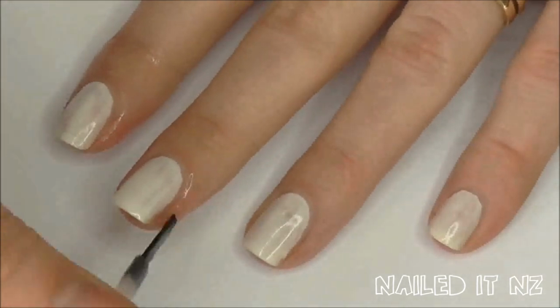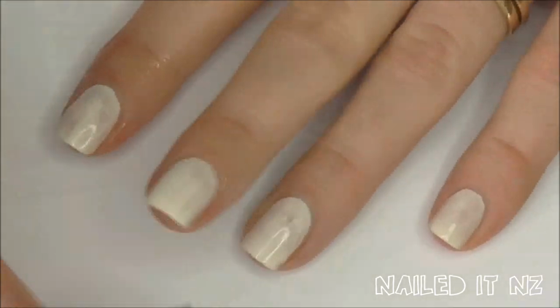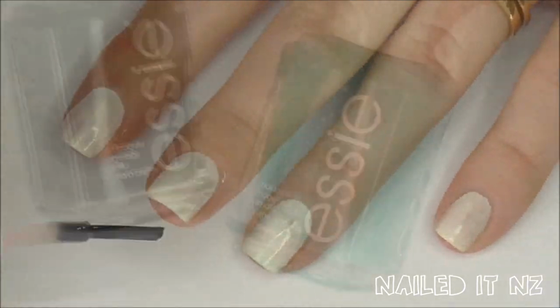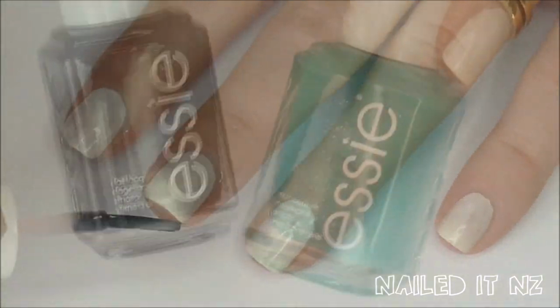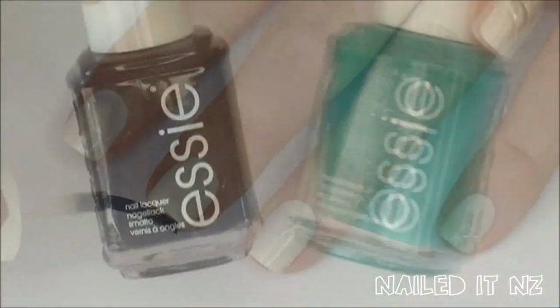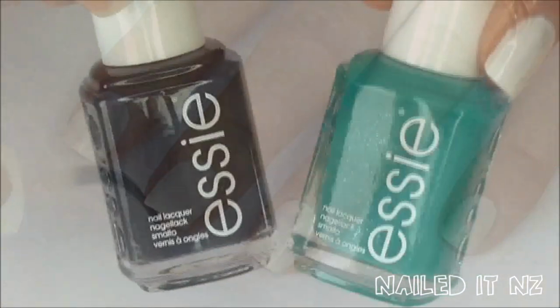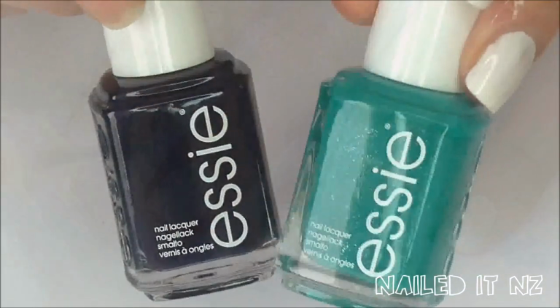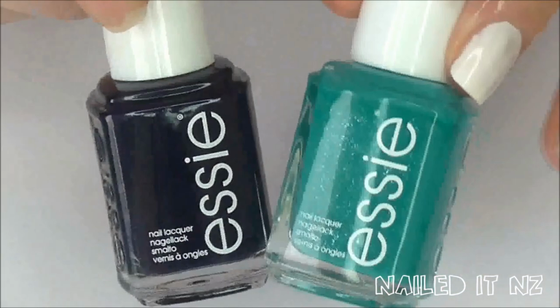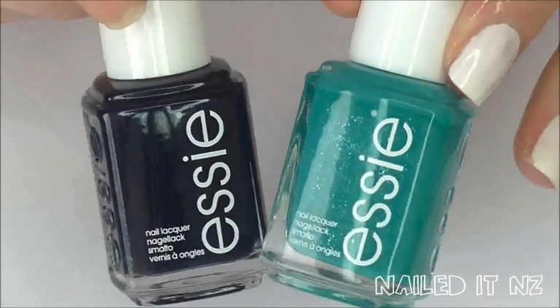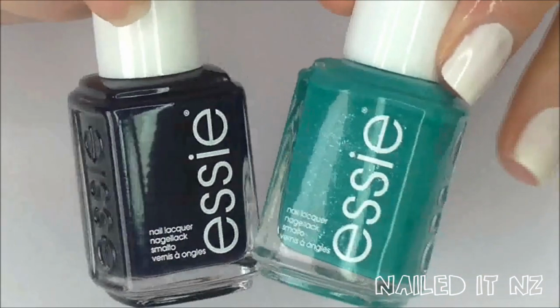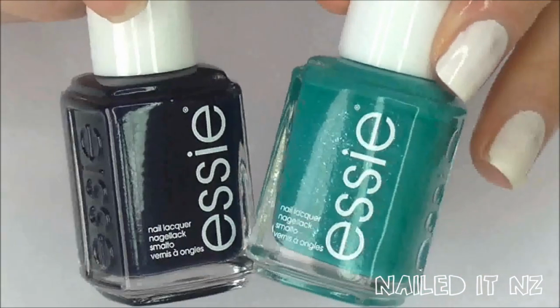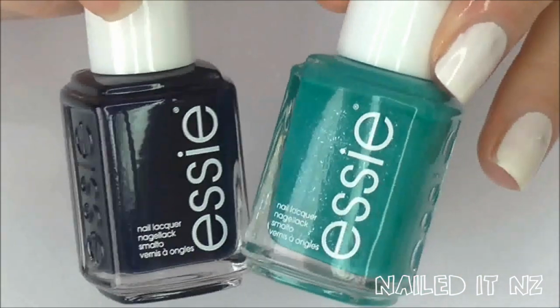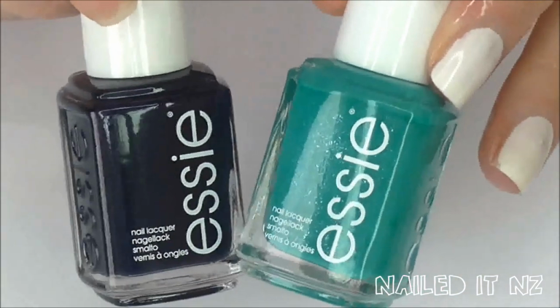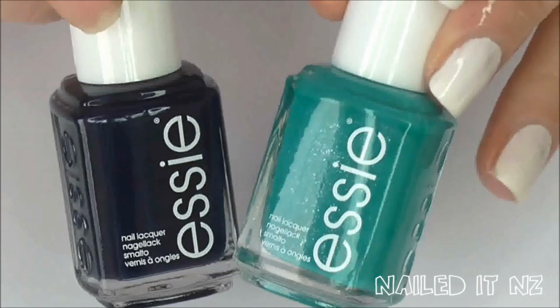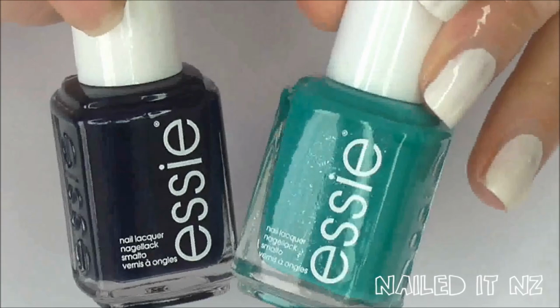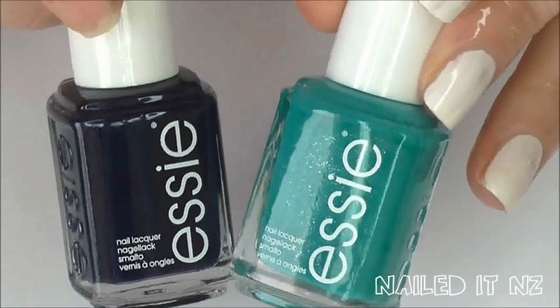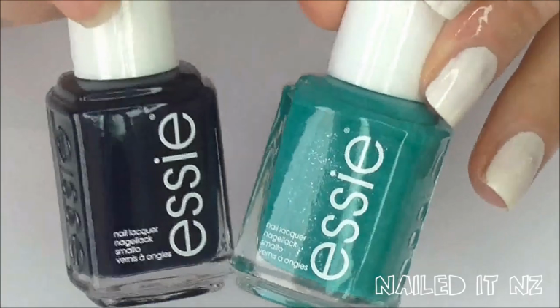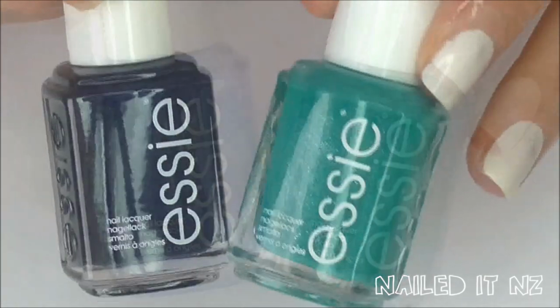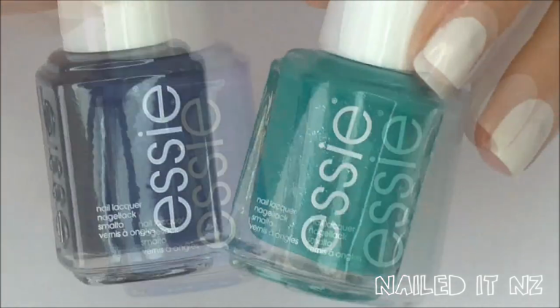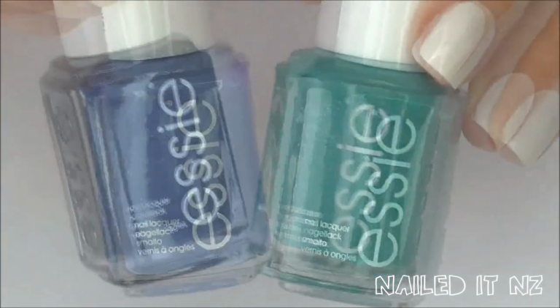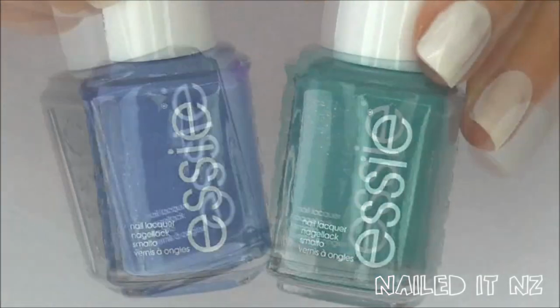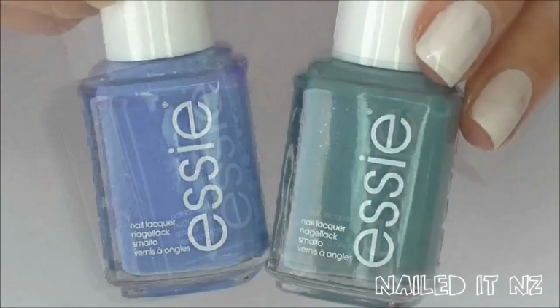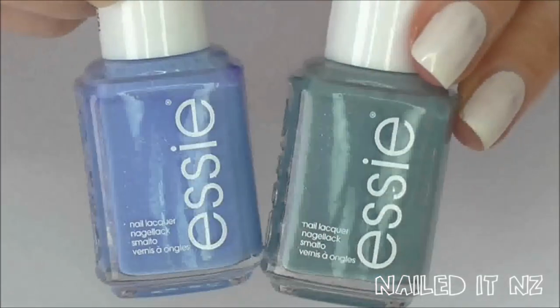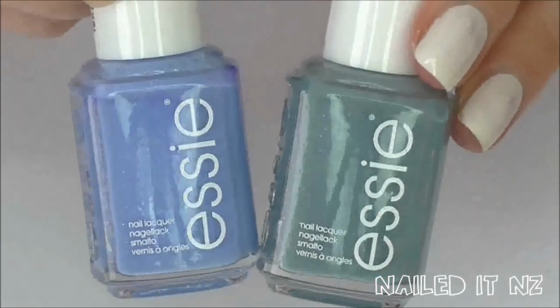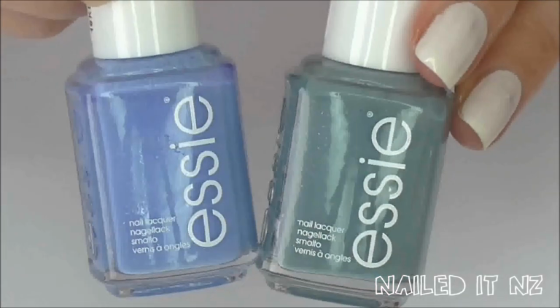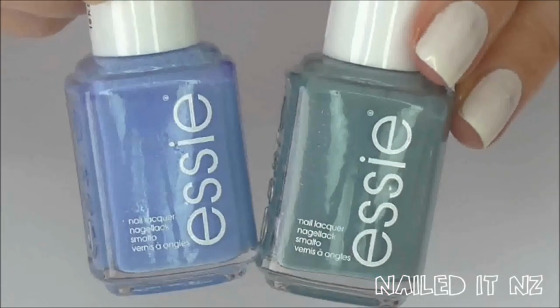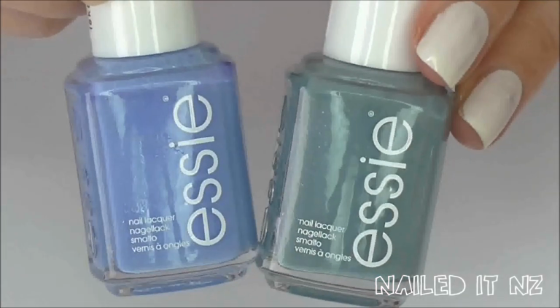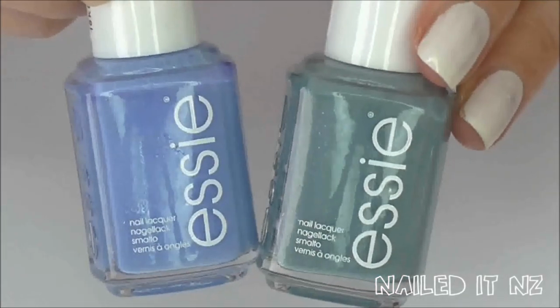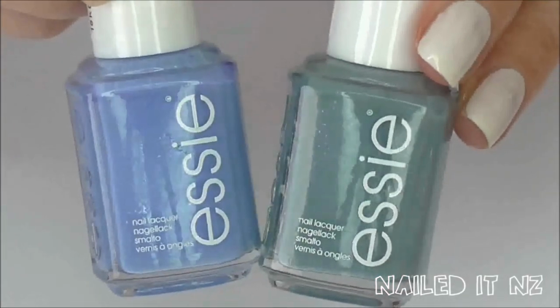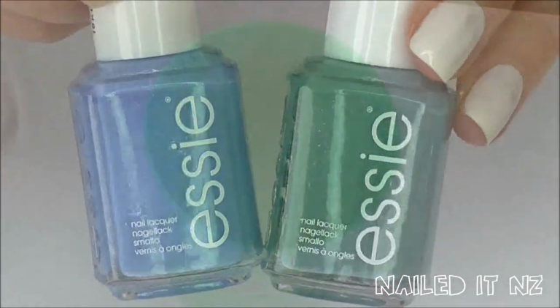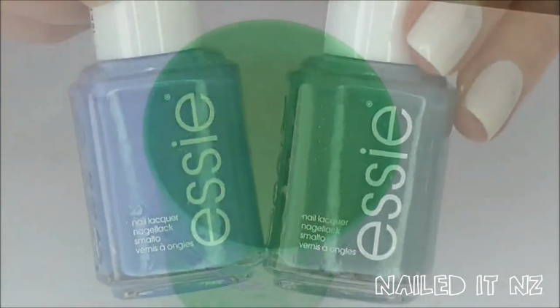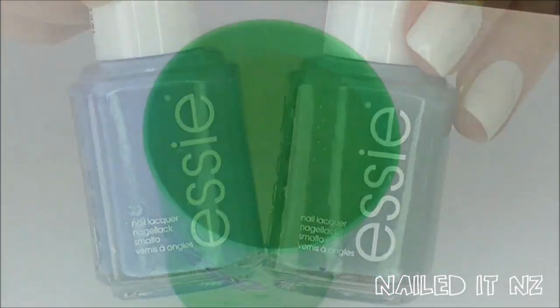I am using After School Boy Blazer and Naughty Nautical as well as Bikini So Teeny and Parker Perfect. Now get a cup of room temperature water.